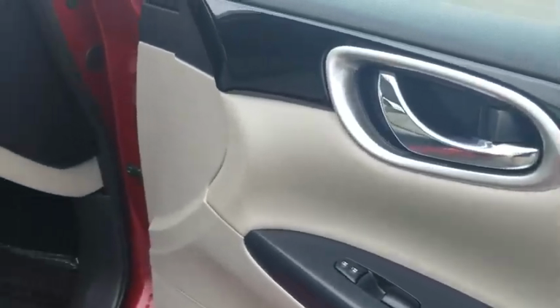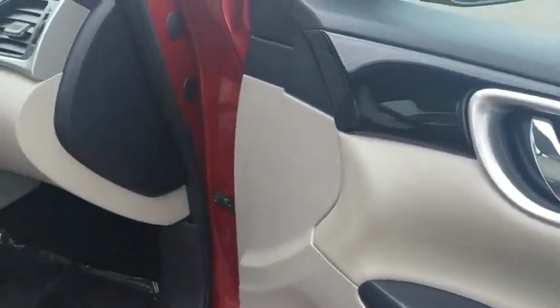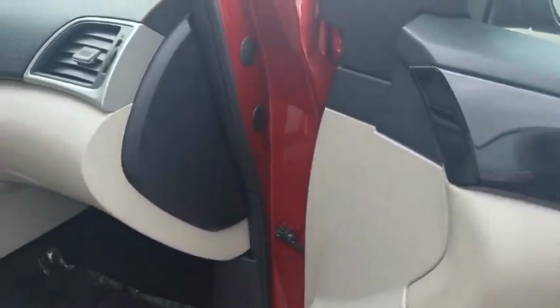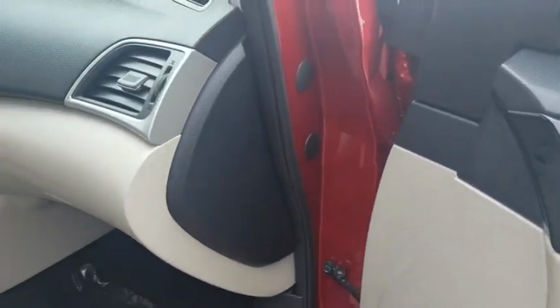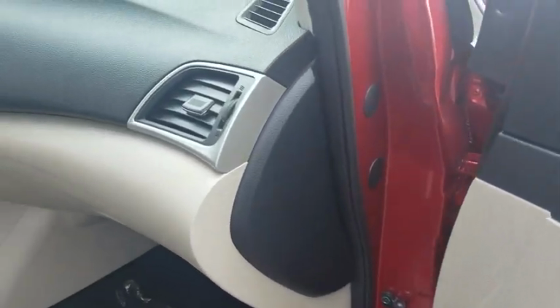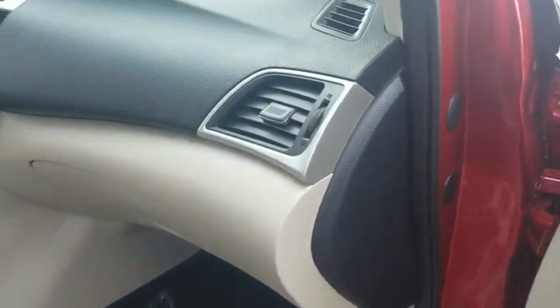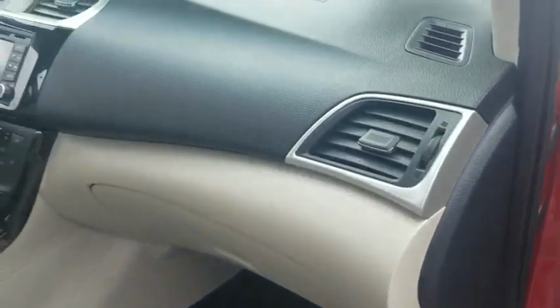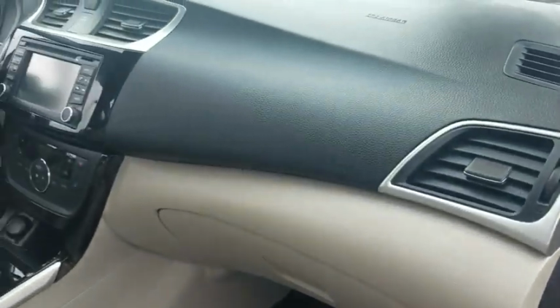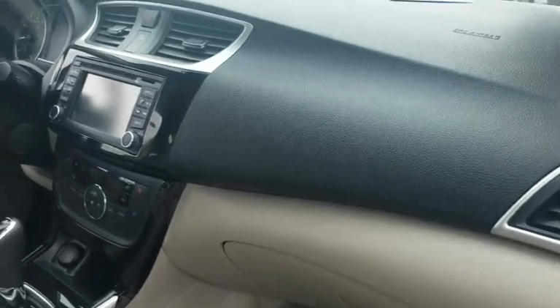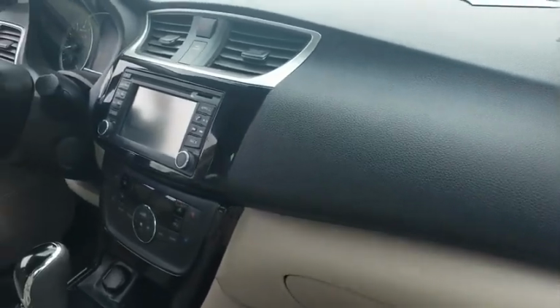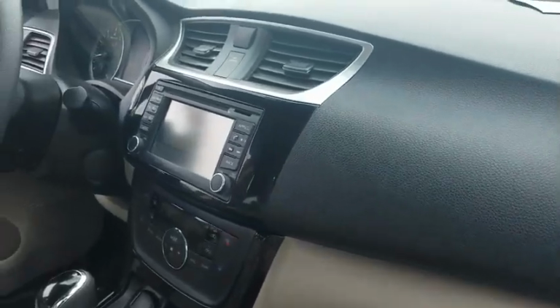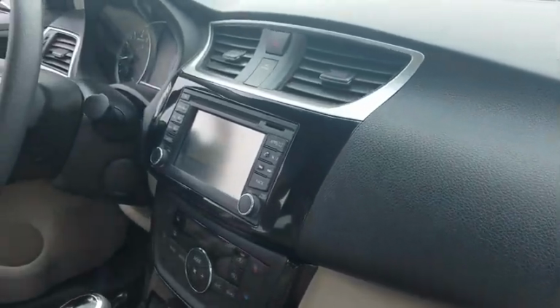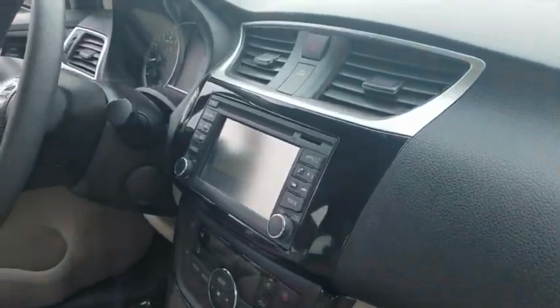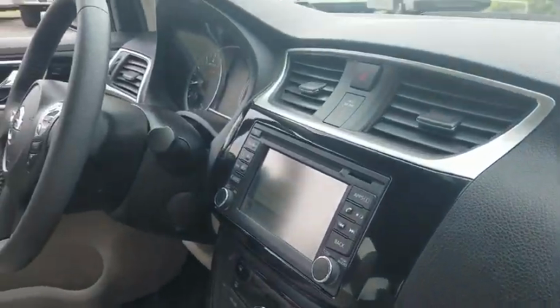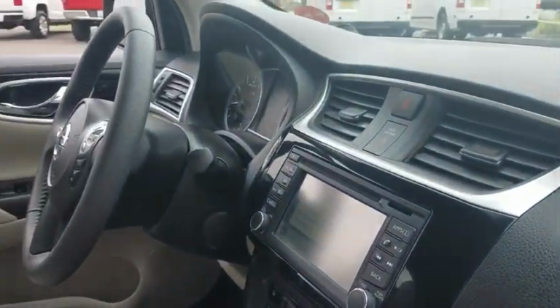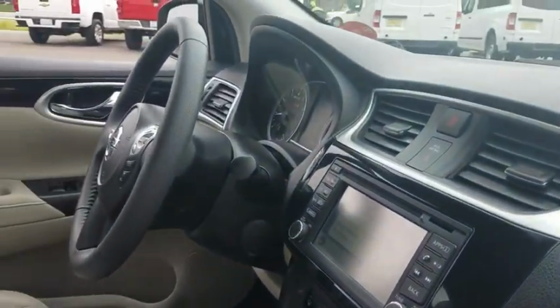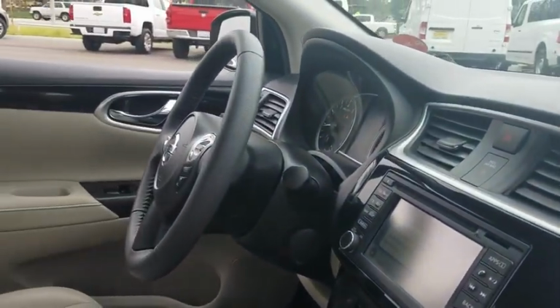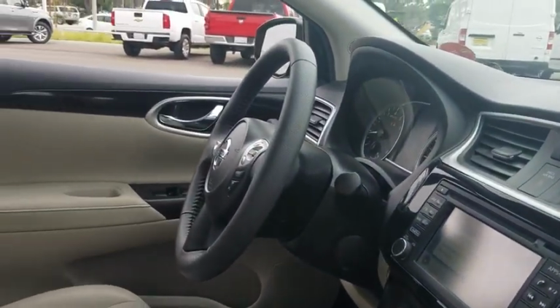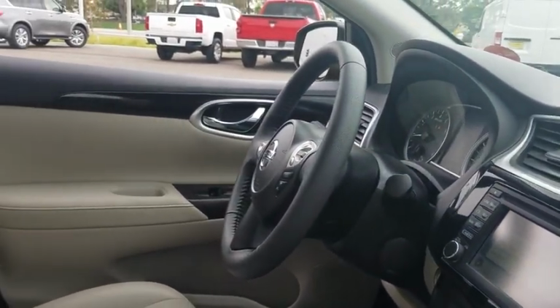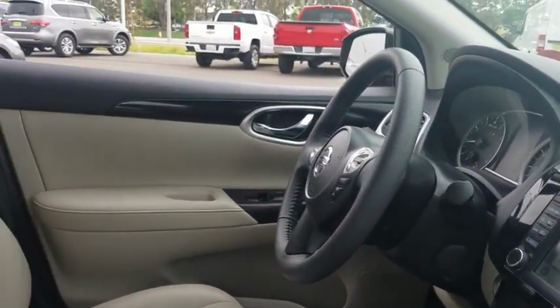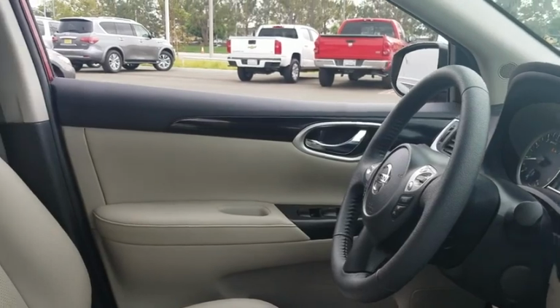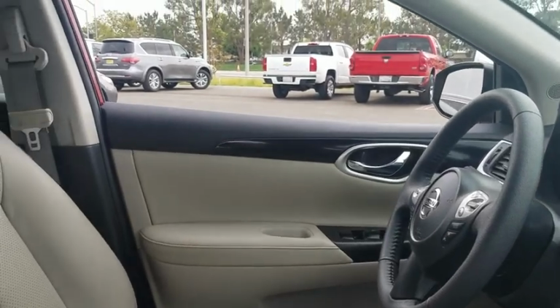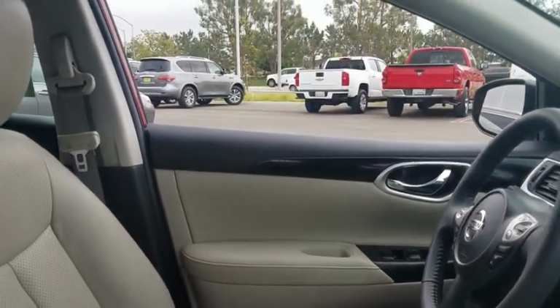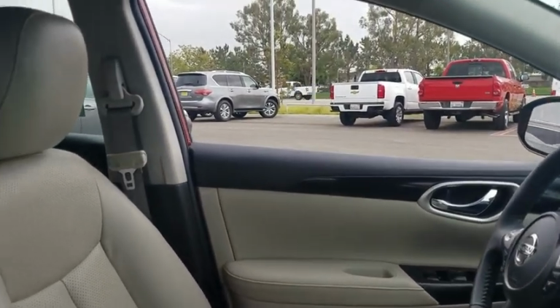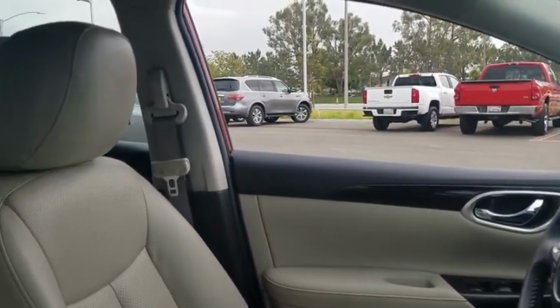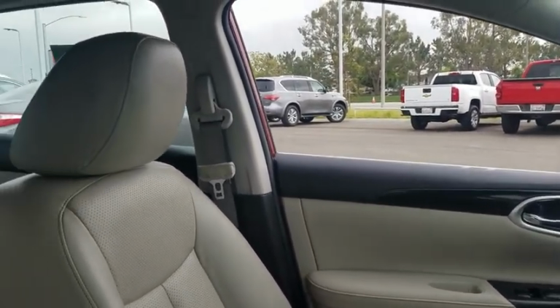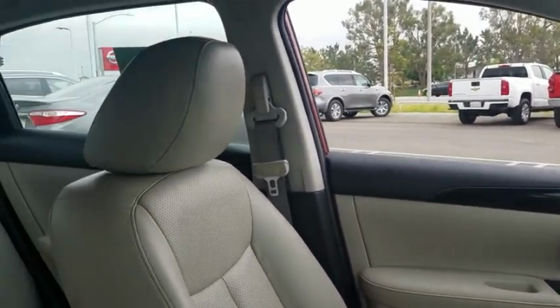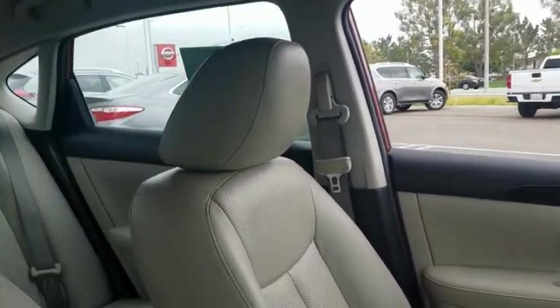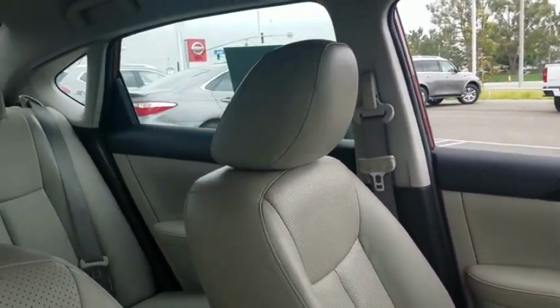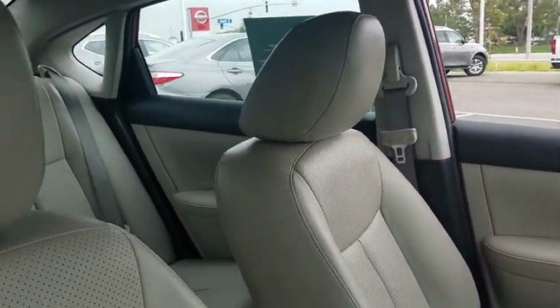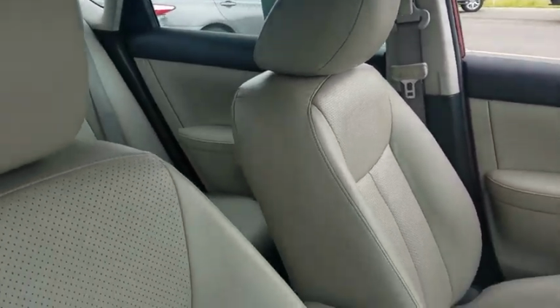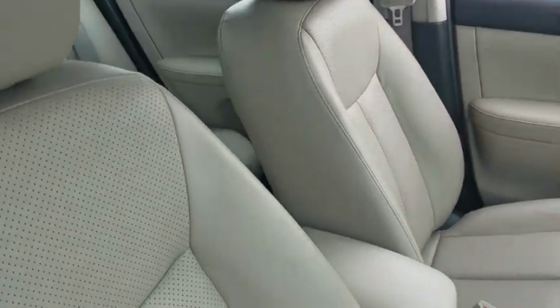Leather-wrapped steering wheel, adjustable steering wheel, power steering, cruise control, keyless start, aluminum wheels, four-wheel disc brakes, auto-dimming rear-view mirror, universal garage door opener, climate control, front-wheel drive.